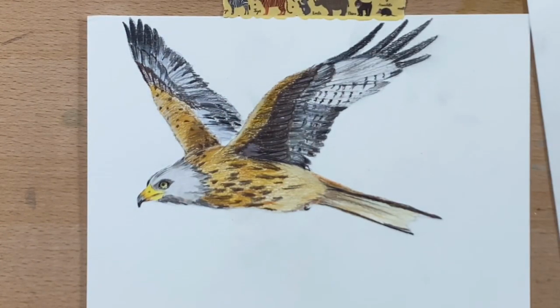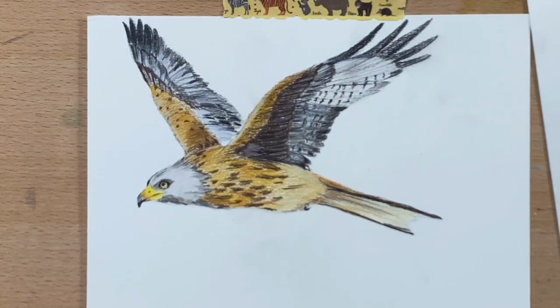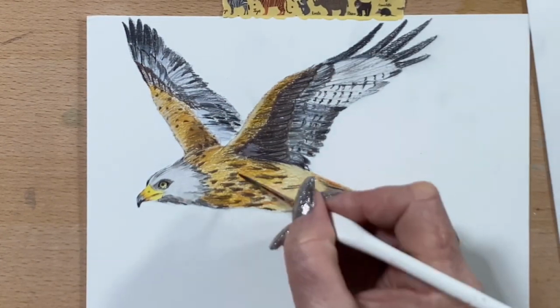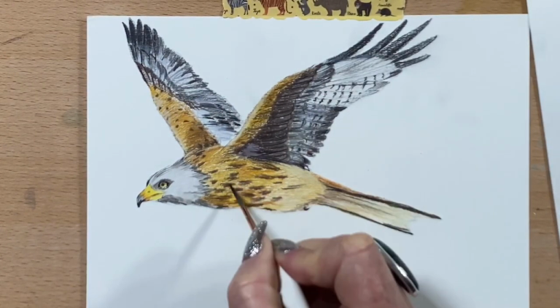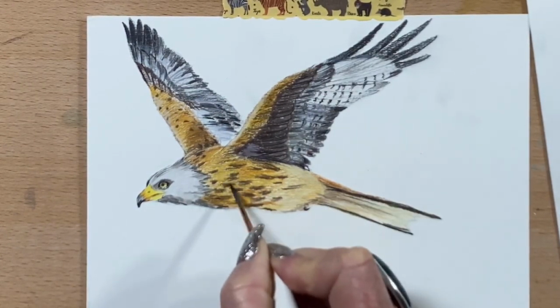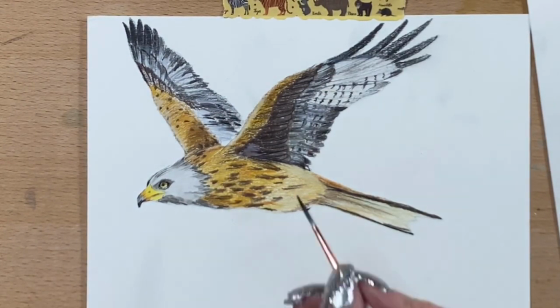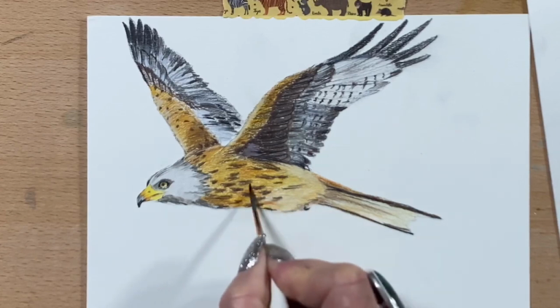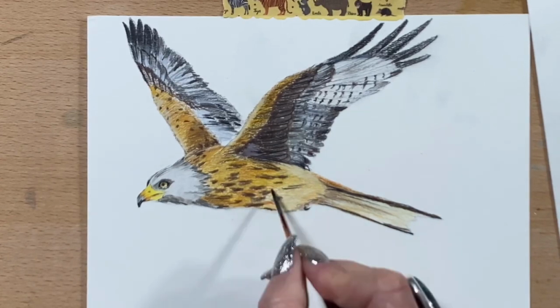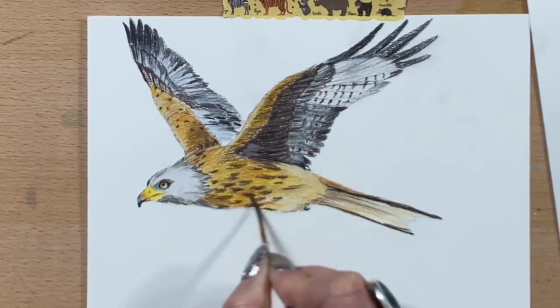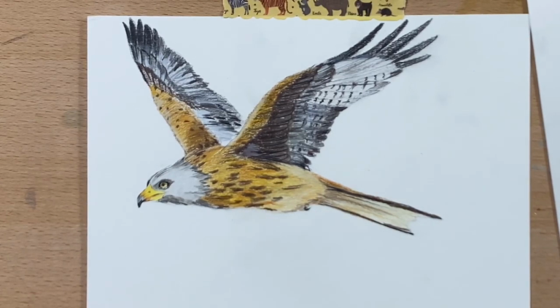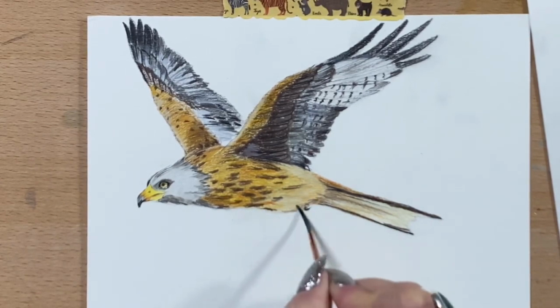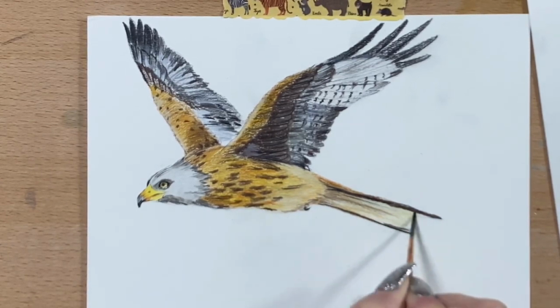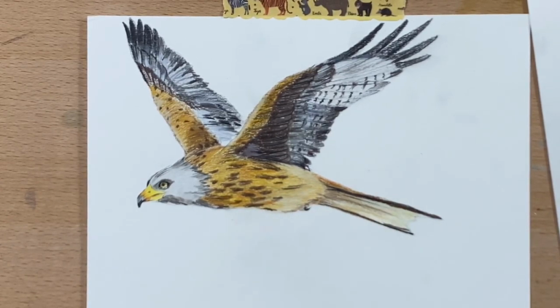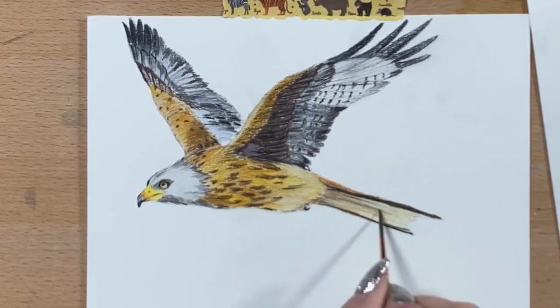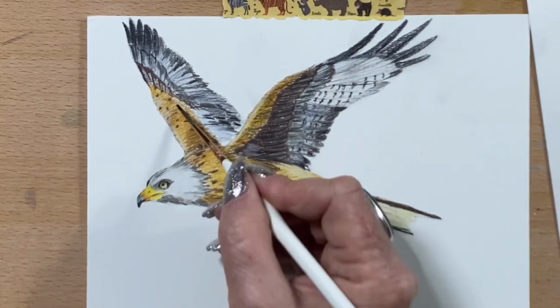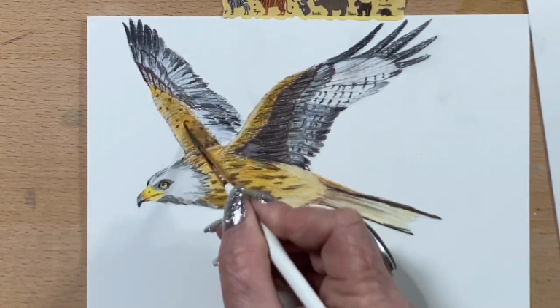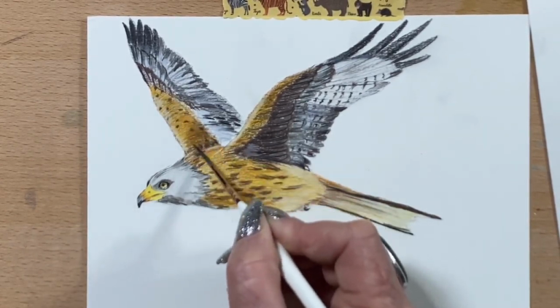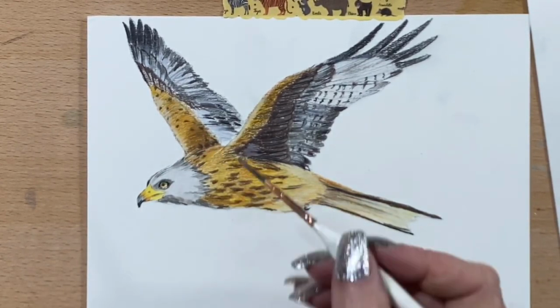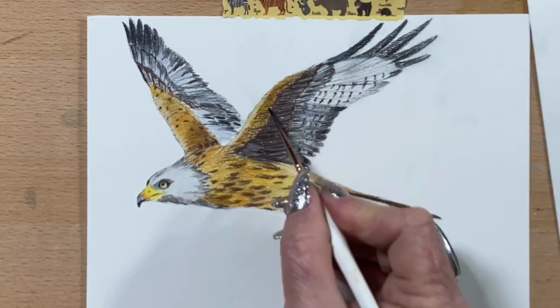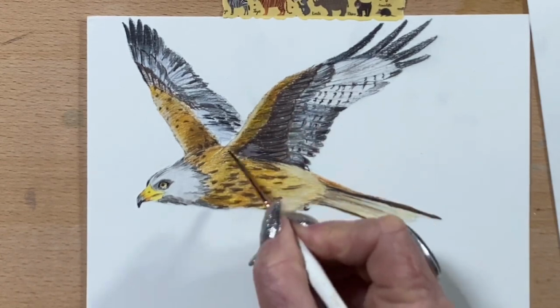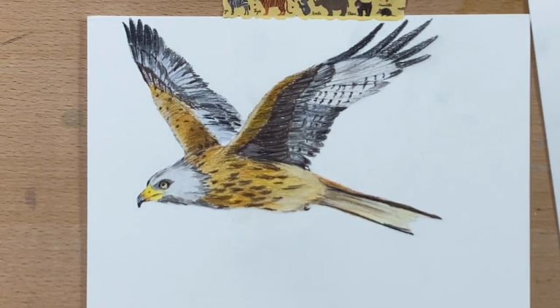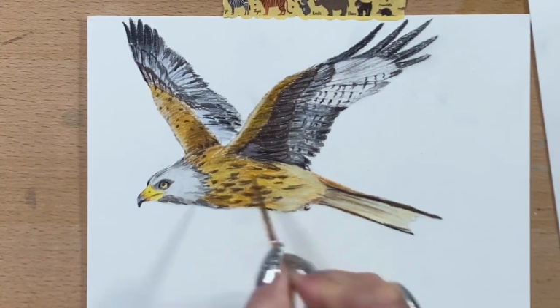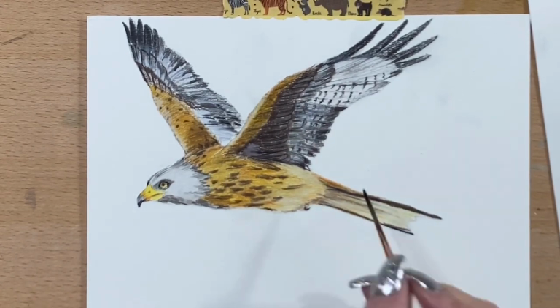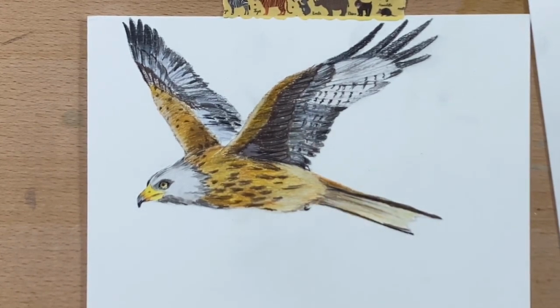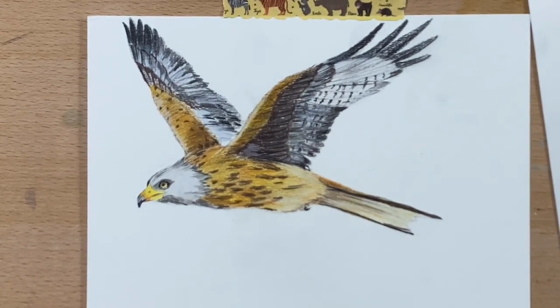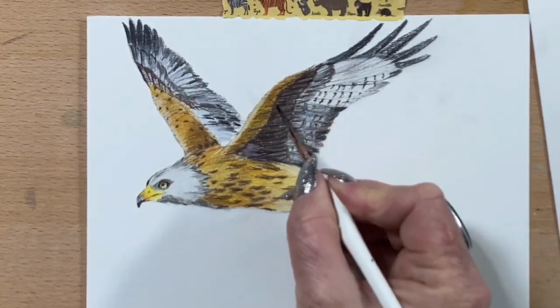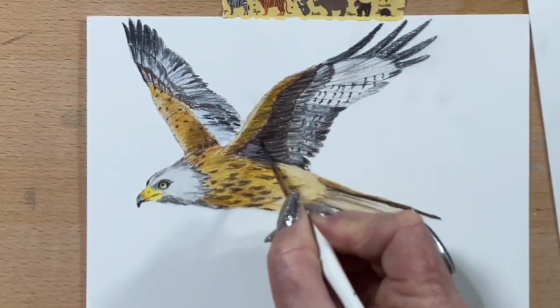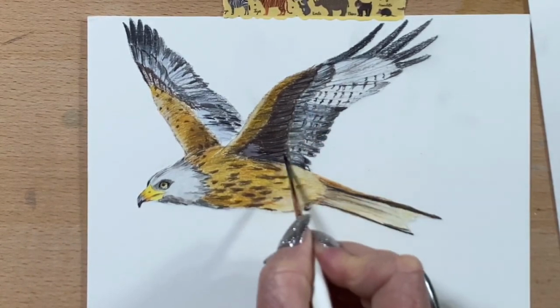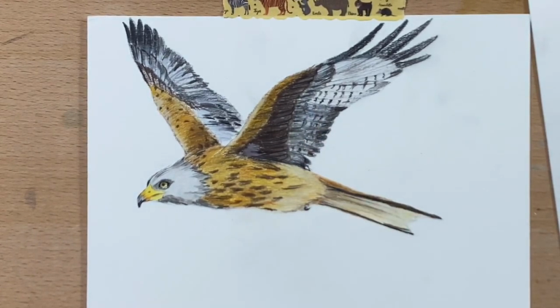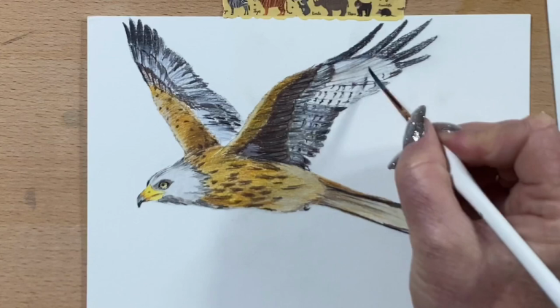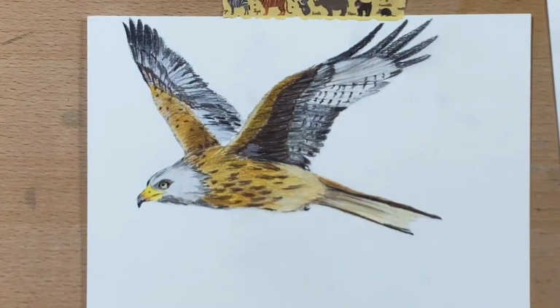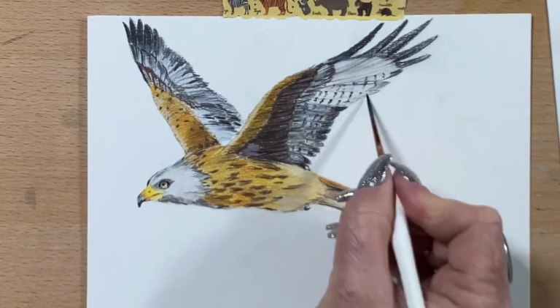Now I'm going over with some solvent, because my friend at the shop where I got the pencils from explained to me how solvent smooths things out. So I got some solvent and I'm now running that over the whole bird, and it definitely makes it look much smoother and lovely.